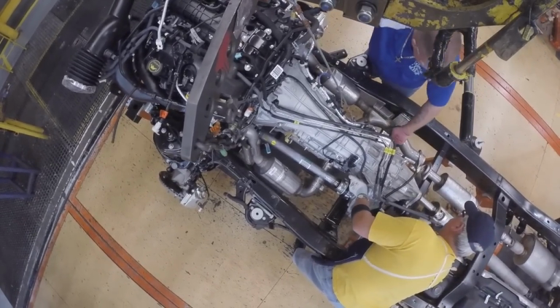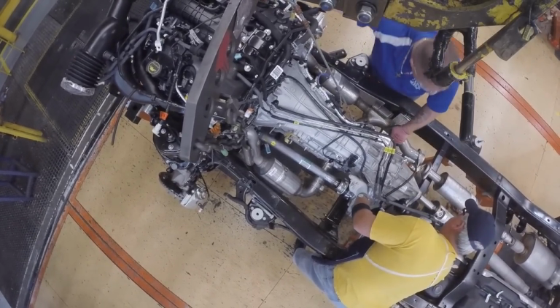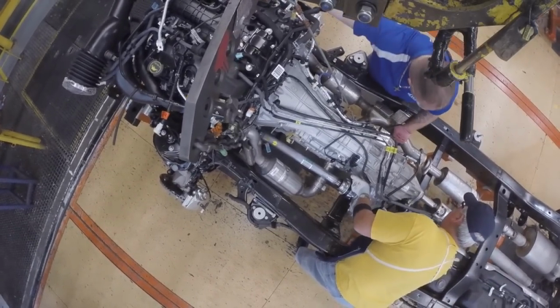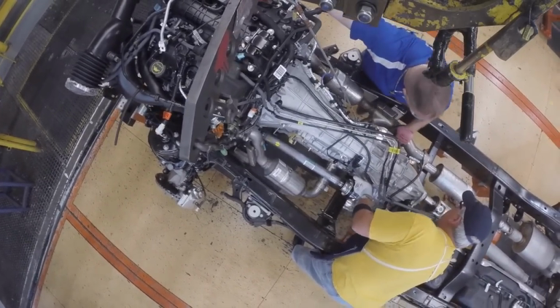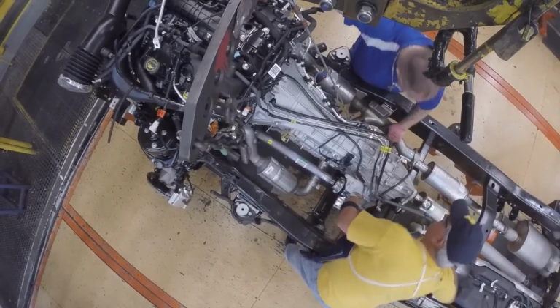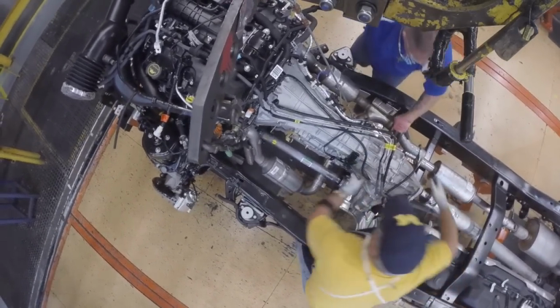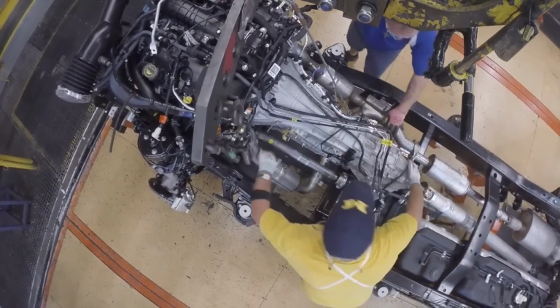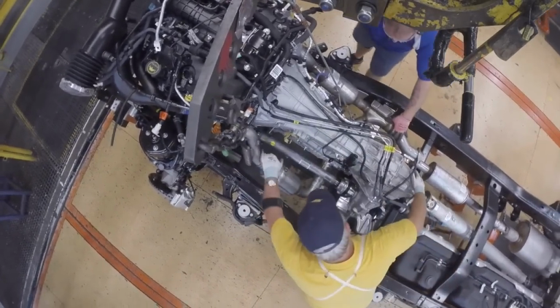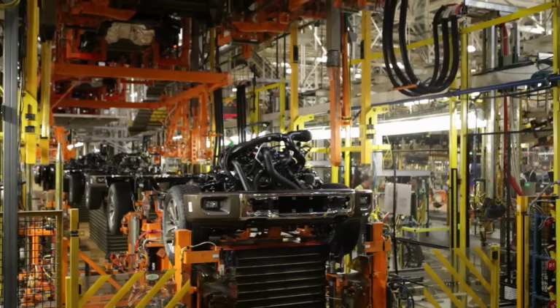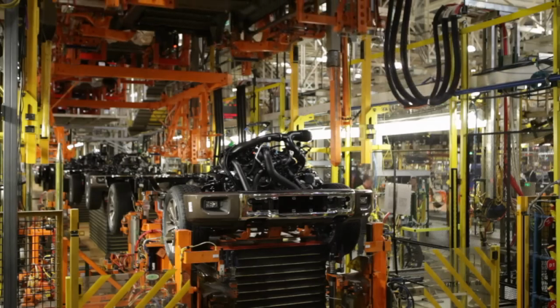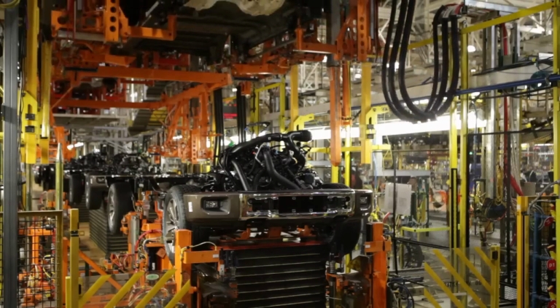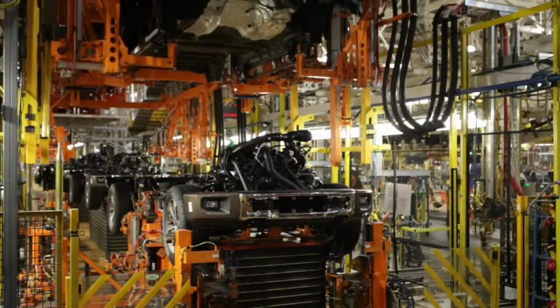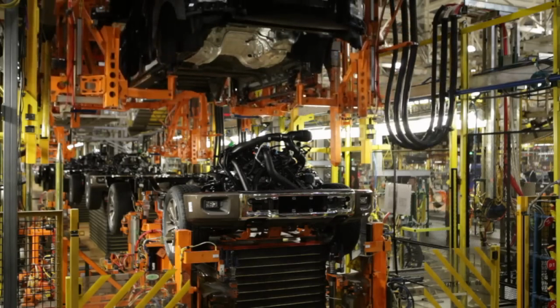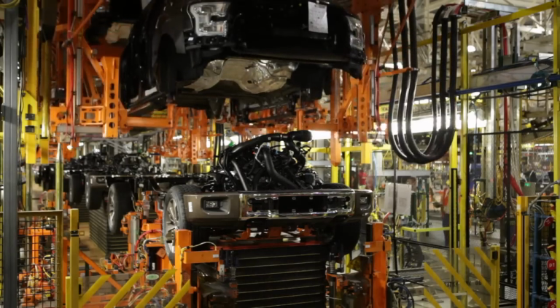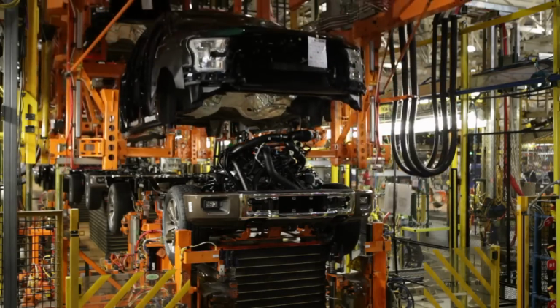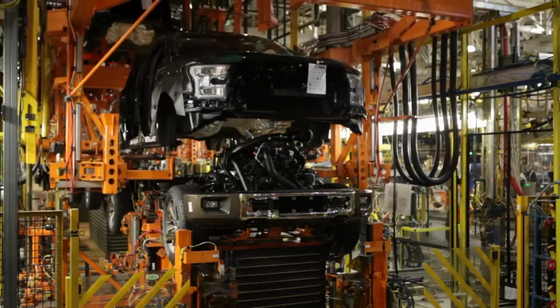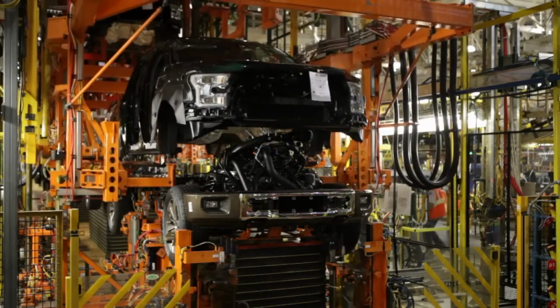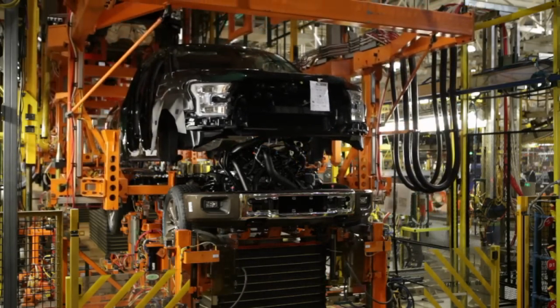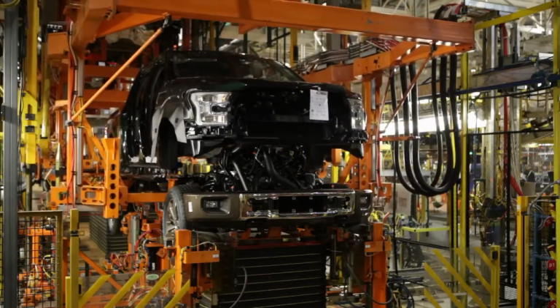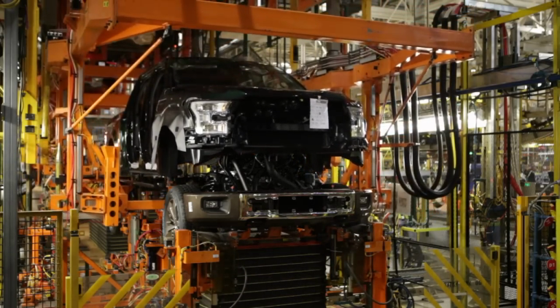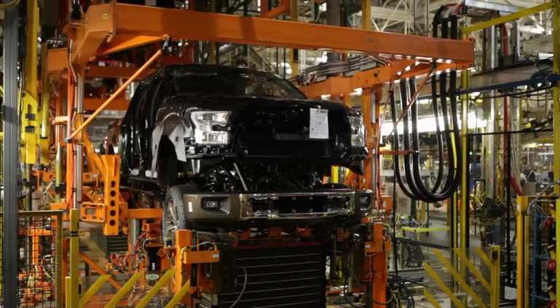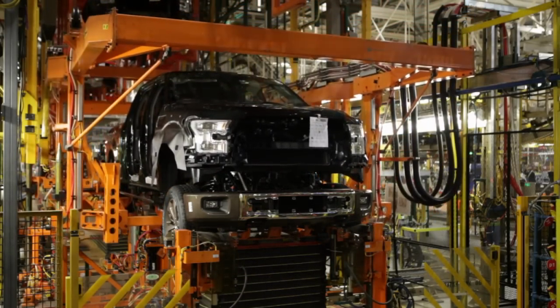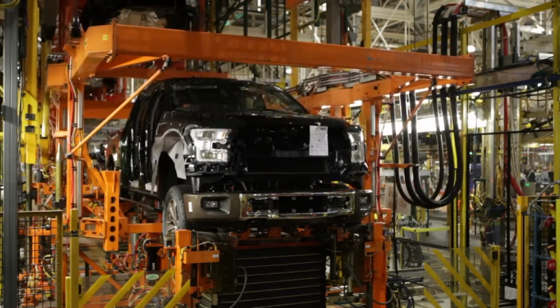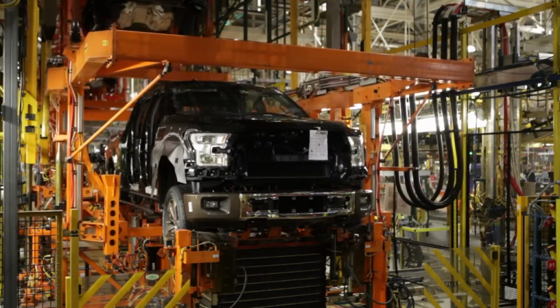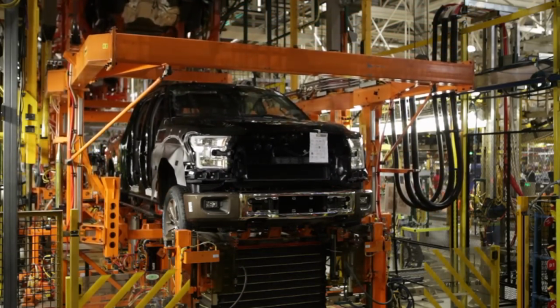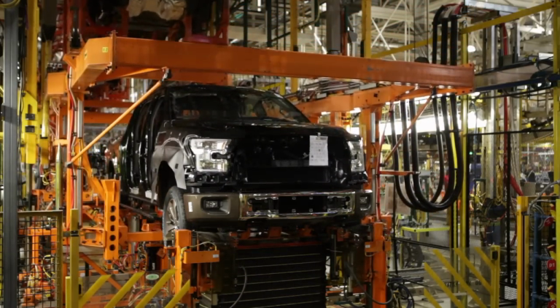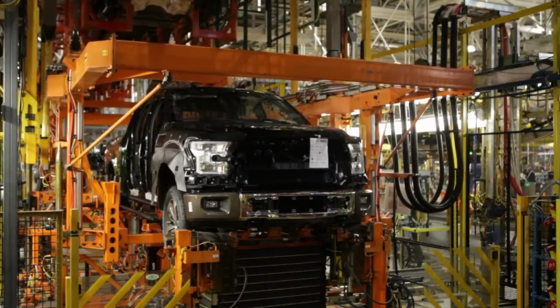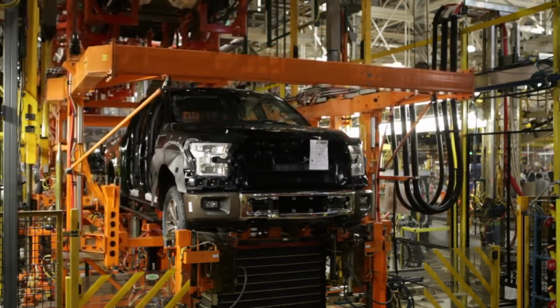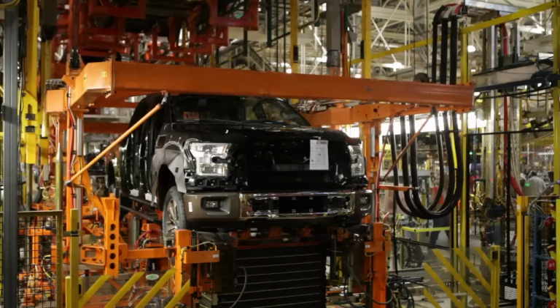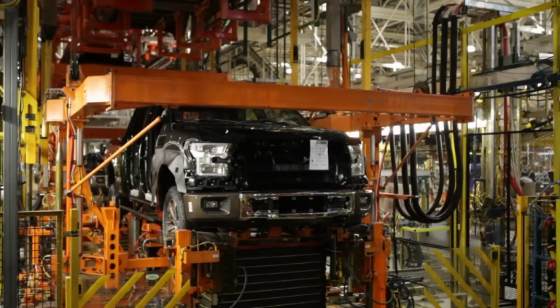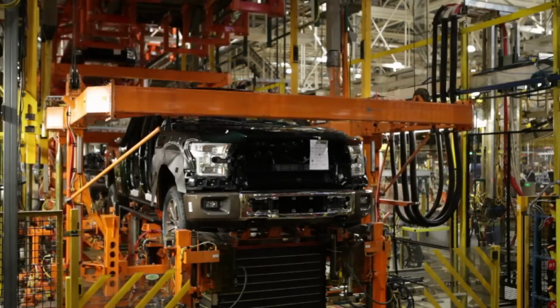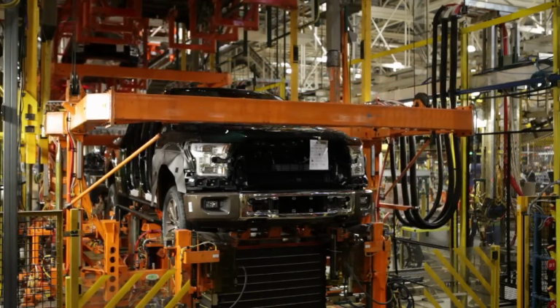Once most of the truck's components have come together, the aluminum box and cab are seated on top of the steel frame. Then, smaller, more compact robots install the roof and doors and transfer the vehicle to final assembly.